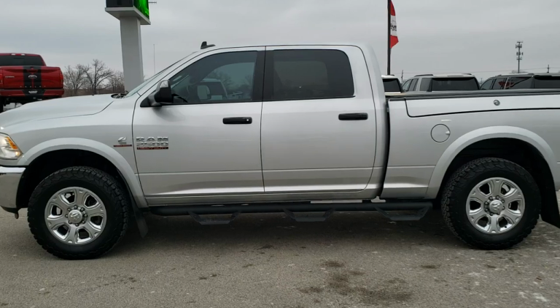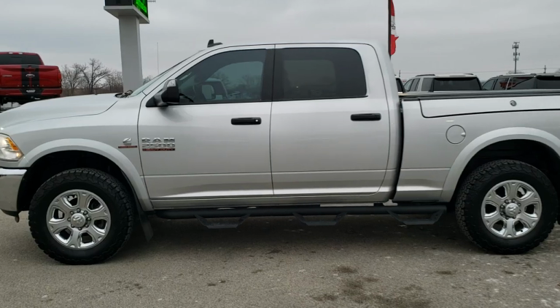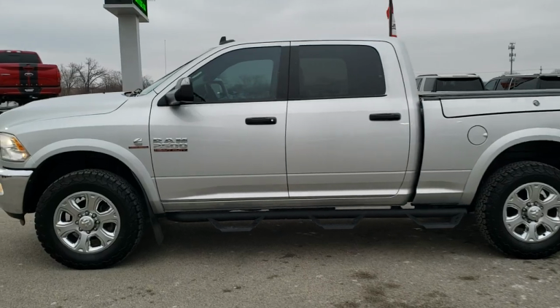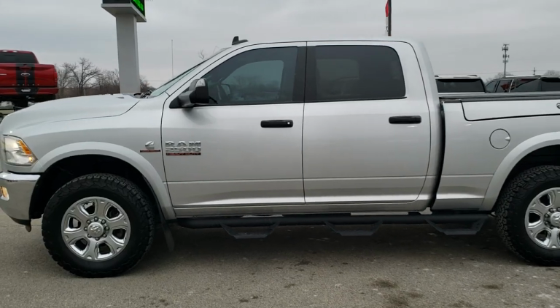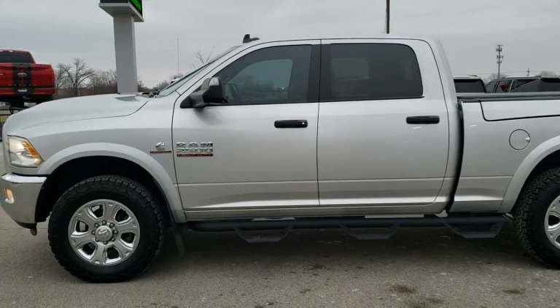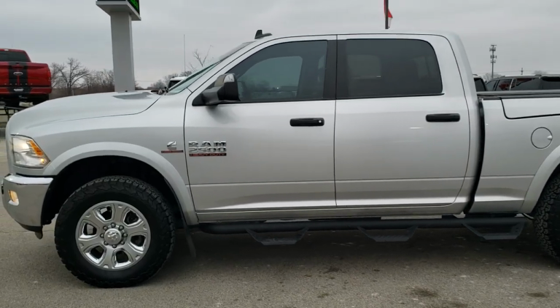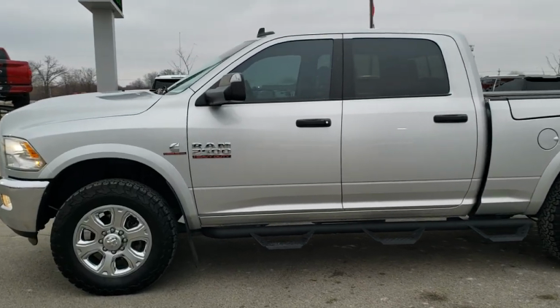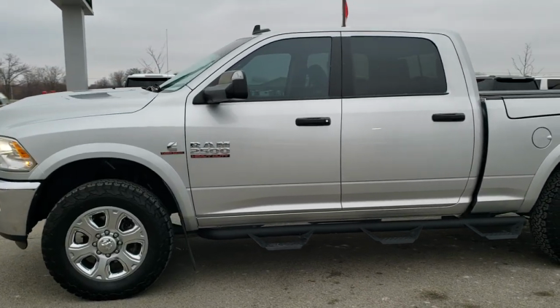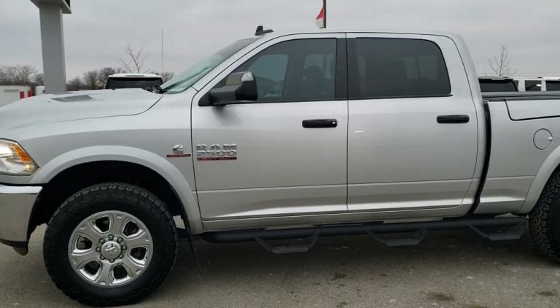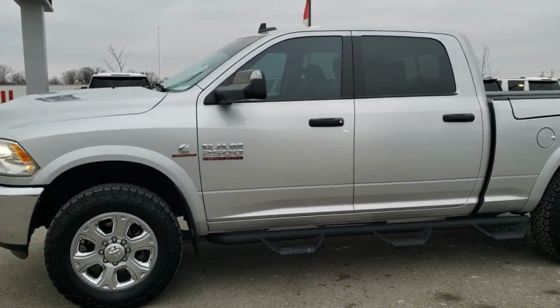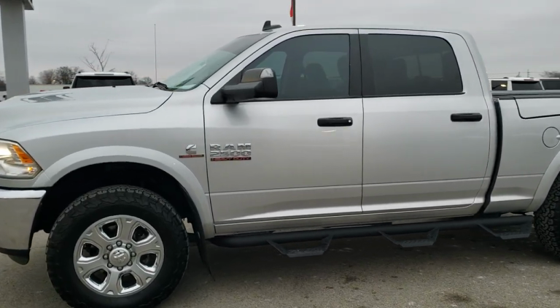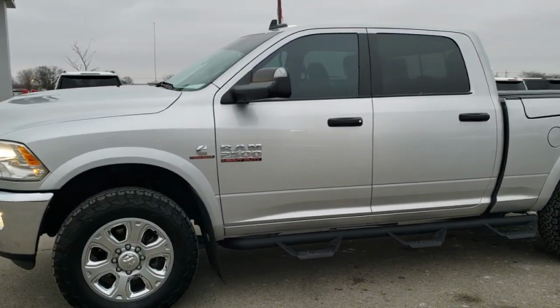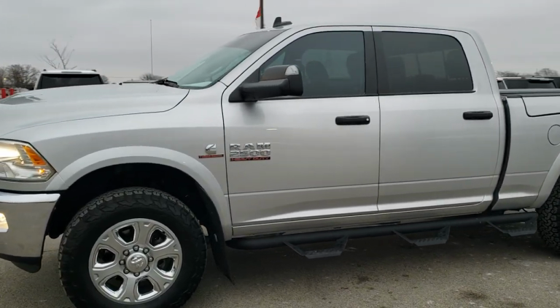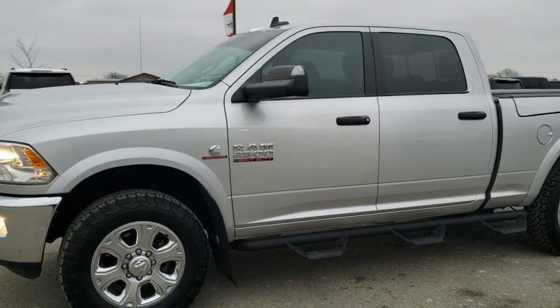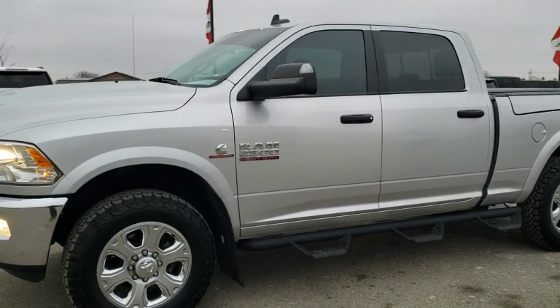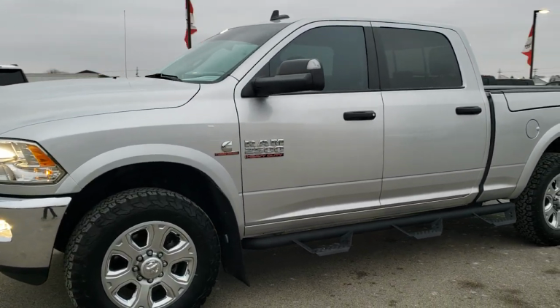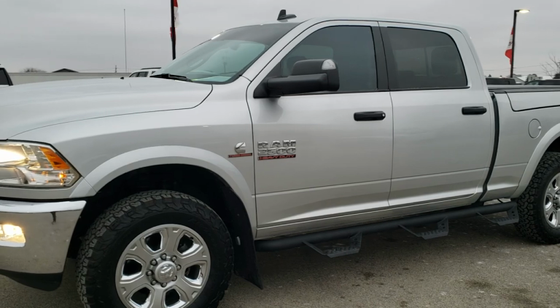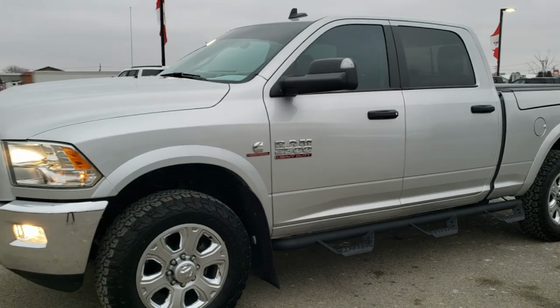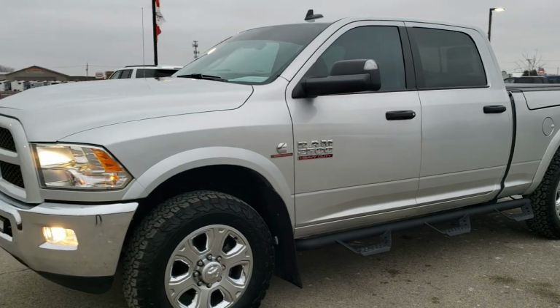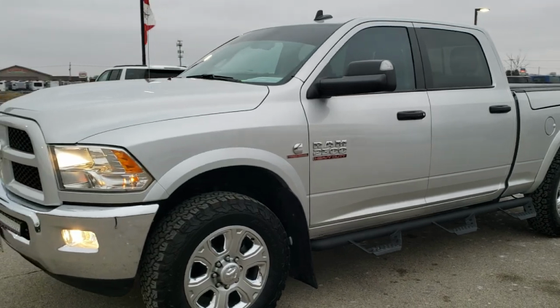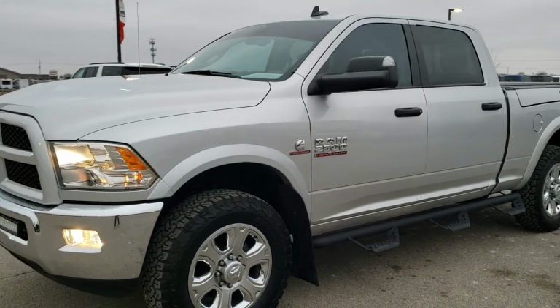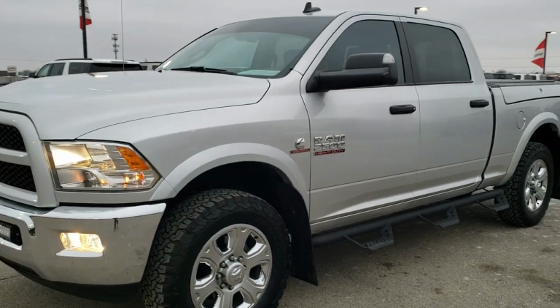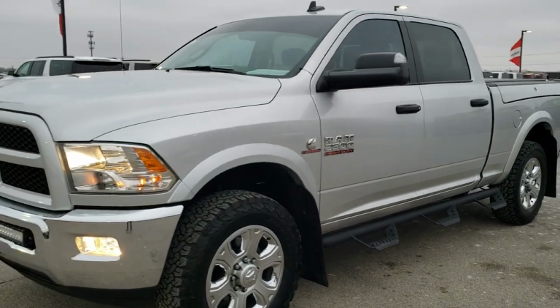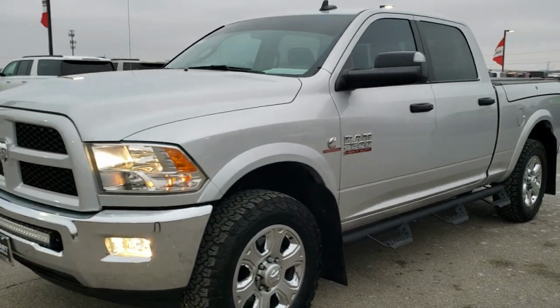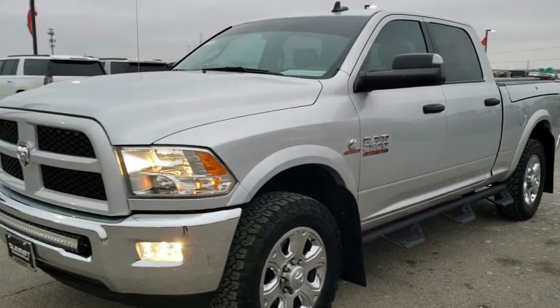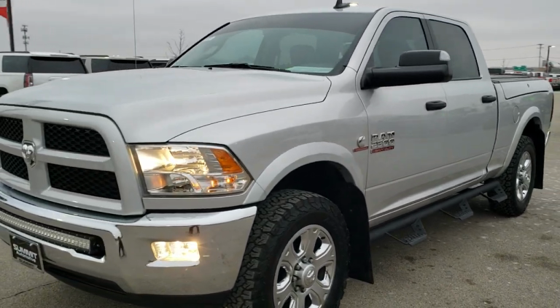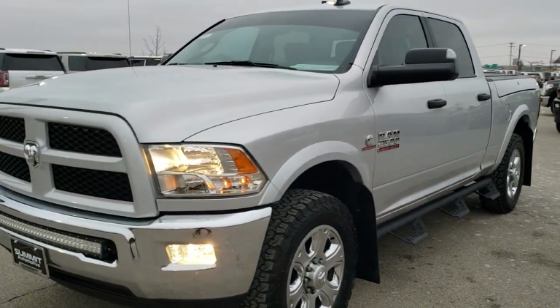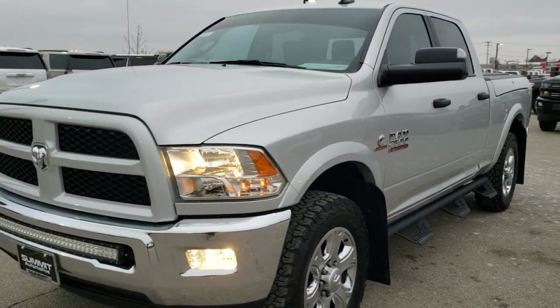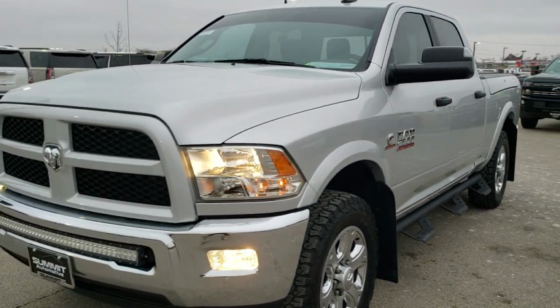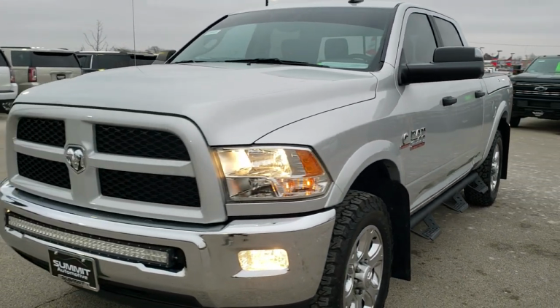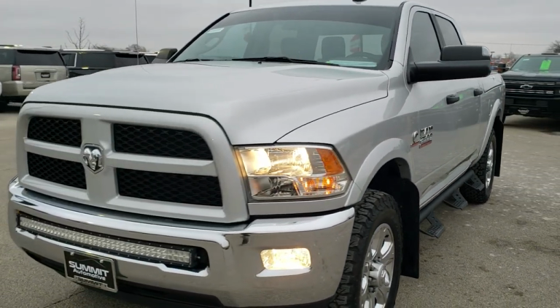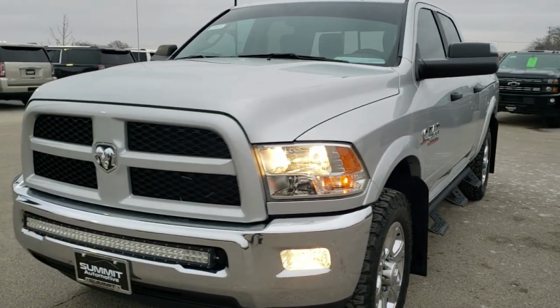This is stock number 10471. We are here at Summit Automotive in Fond du Lac, Wisconsin — your new and used heavy duty truck and Ram headquarters.